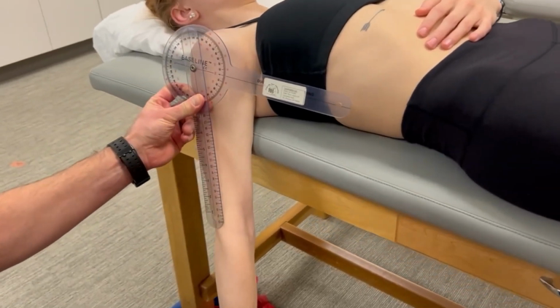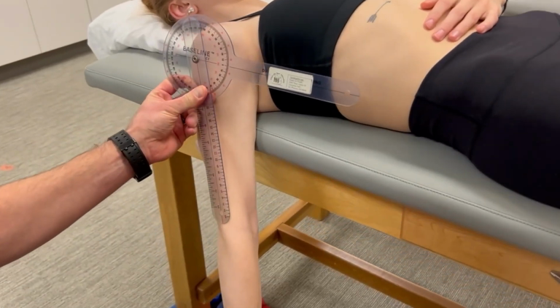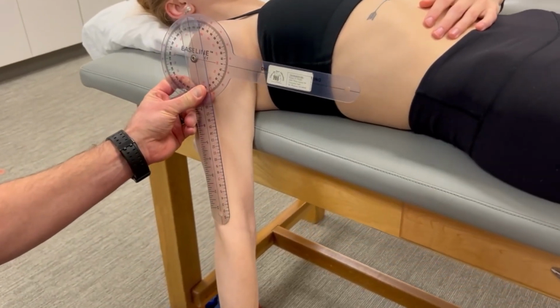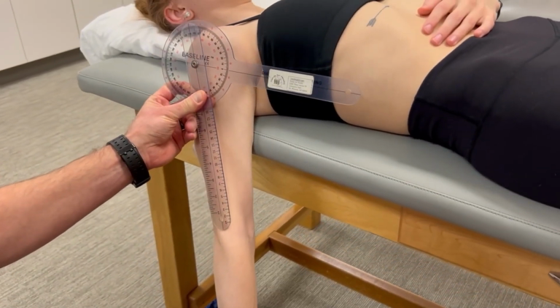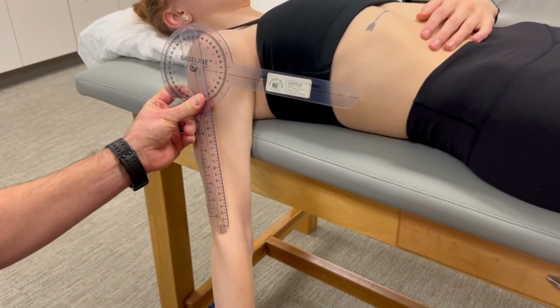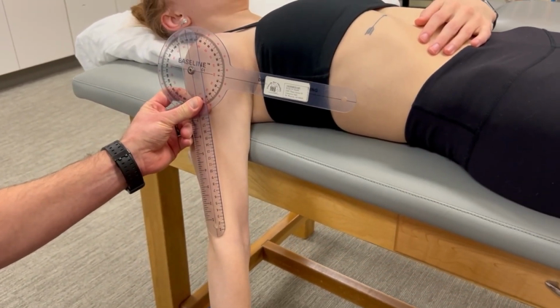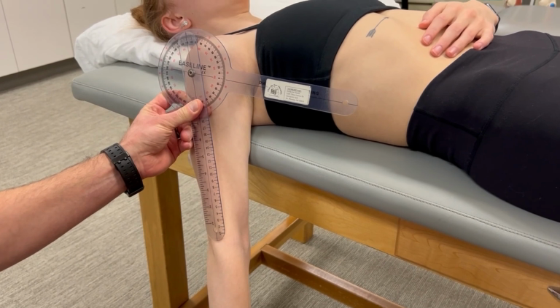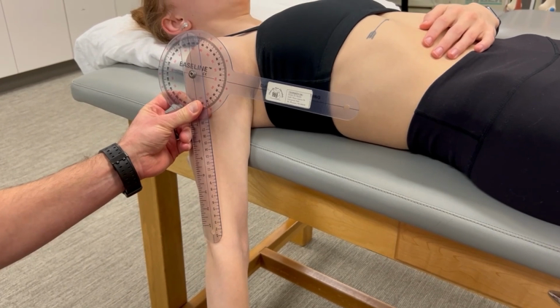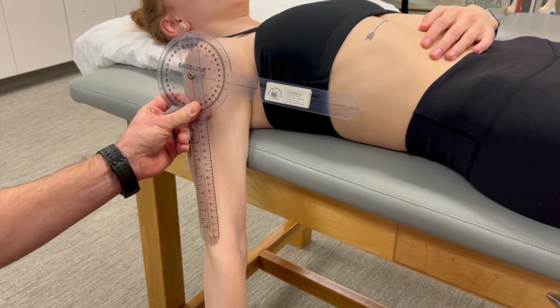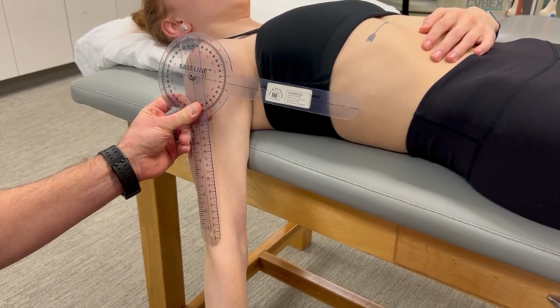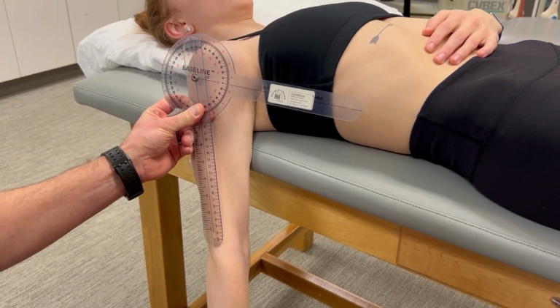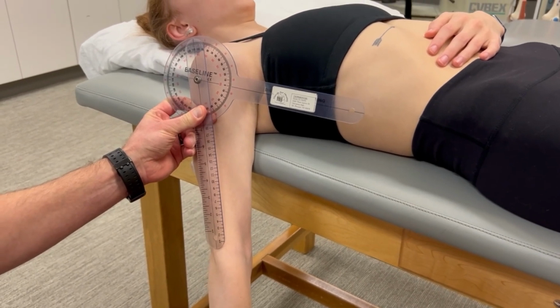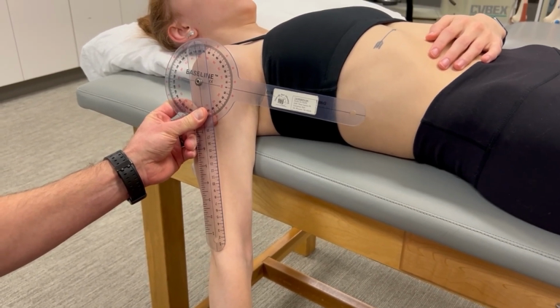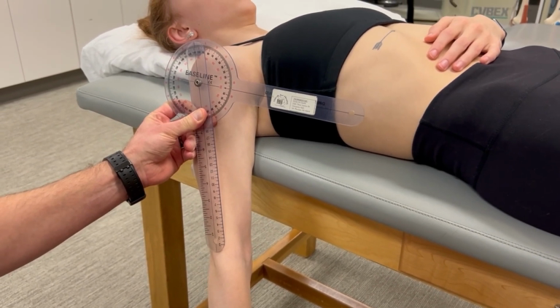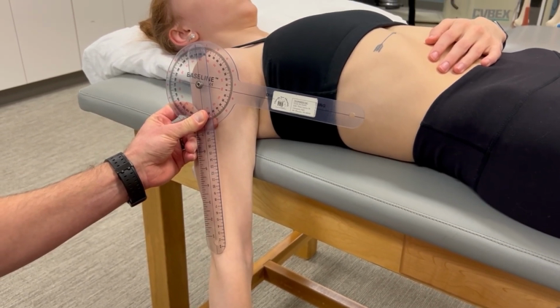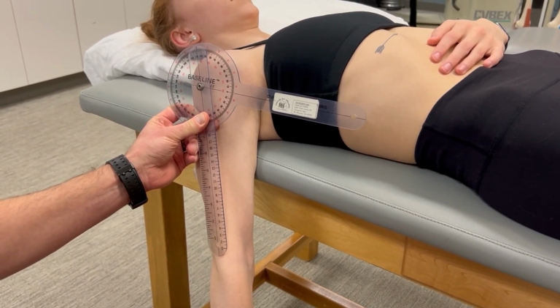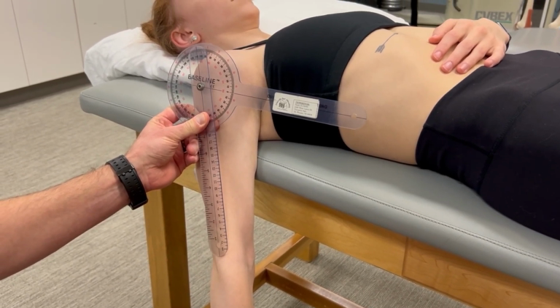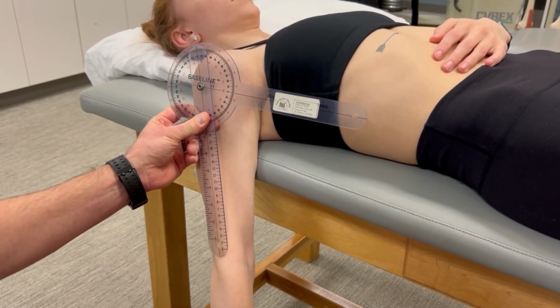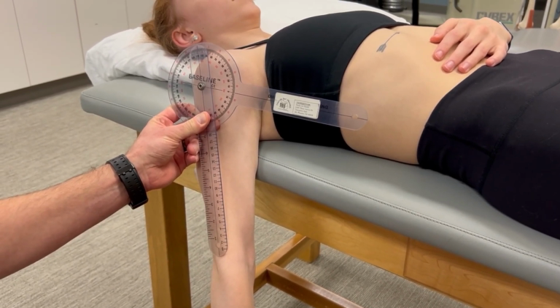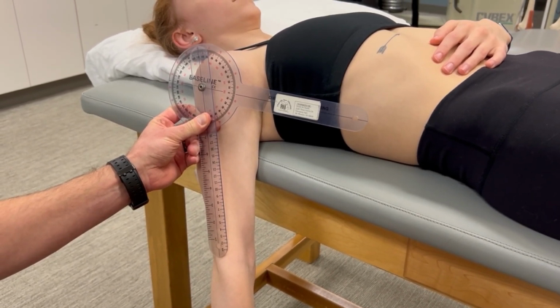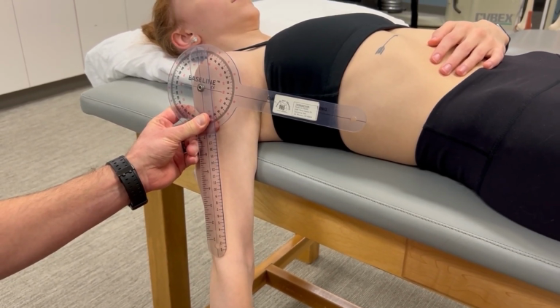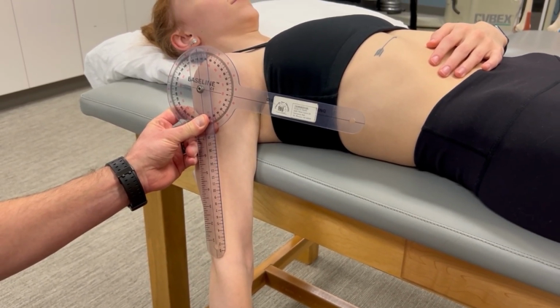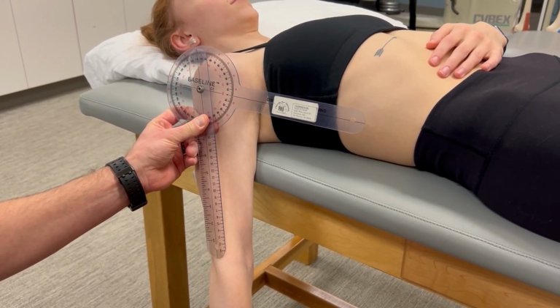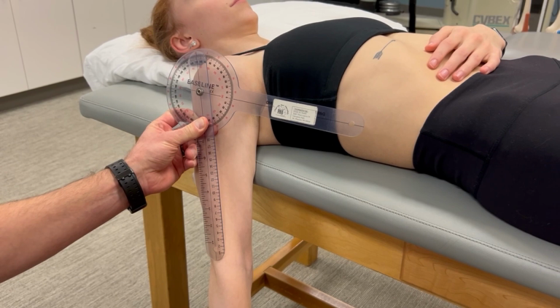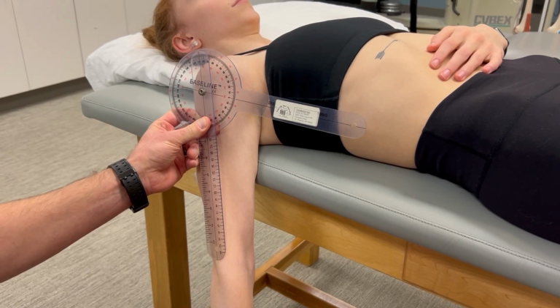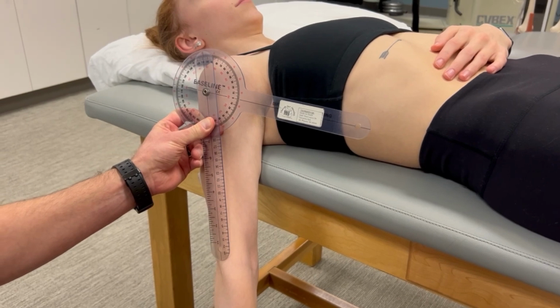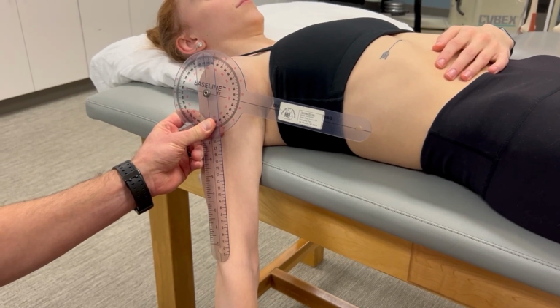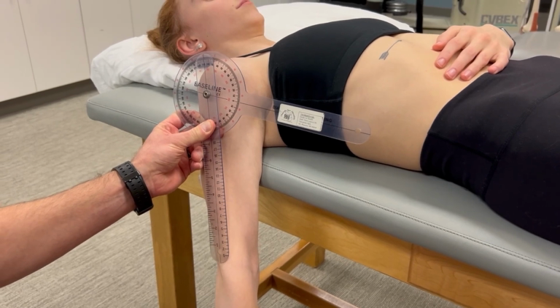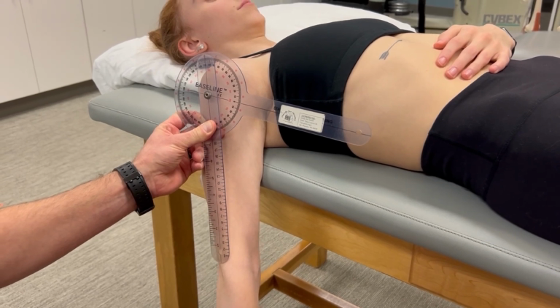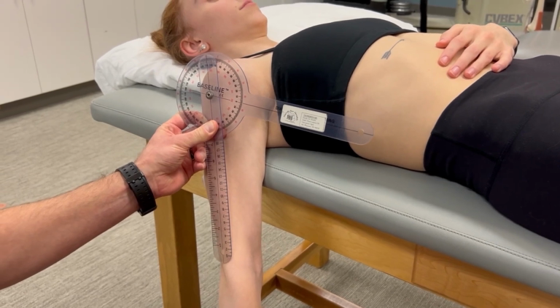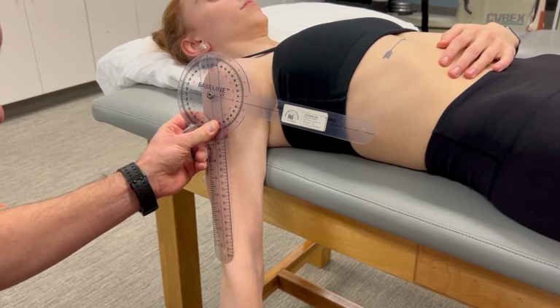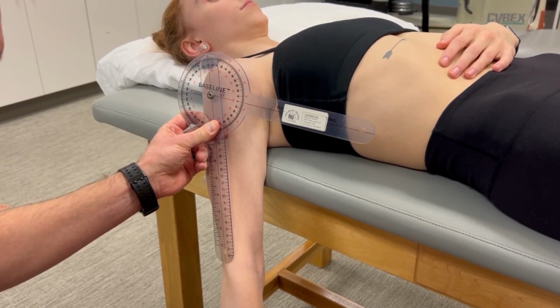Our reference arm is parallel with the lateral midline of the trunk, and our indicator arm is parallel with the humerus or the arm.